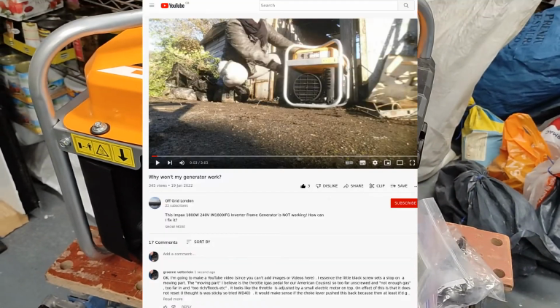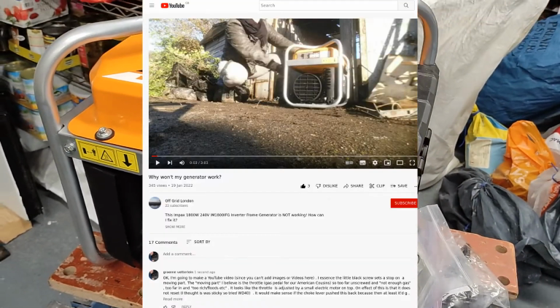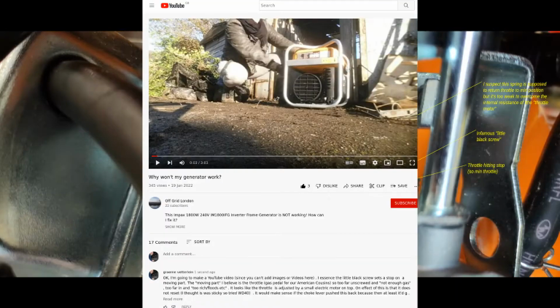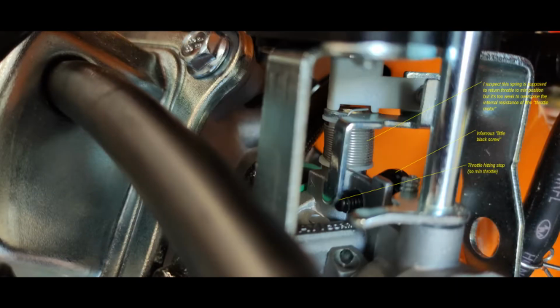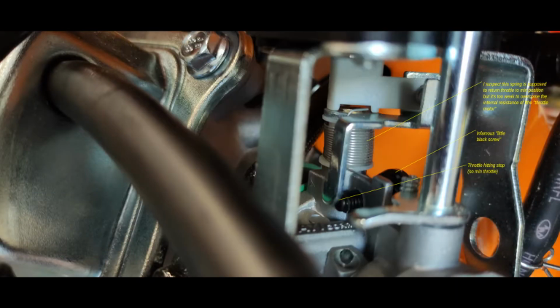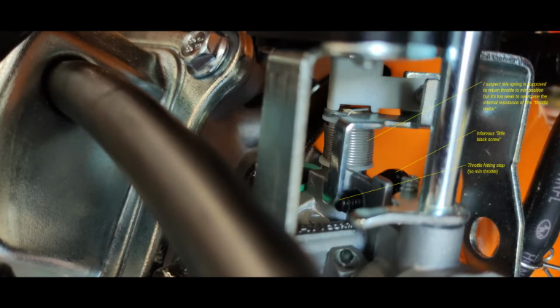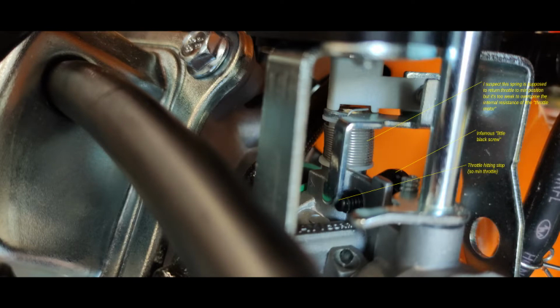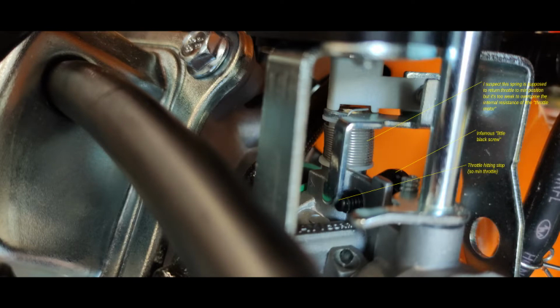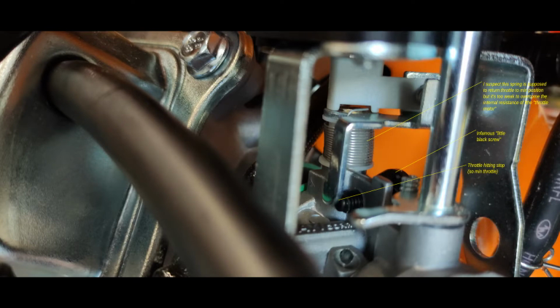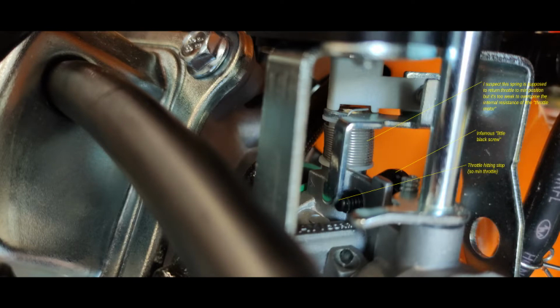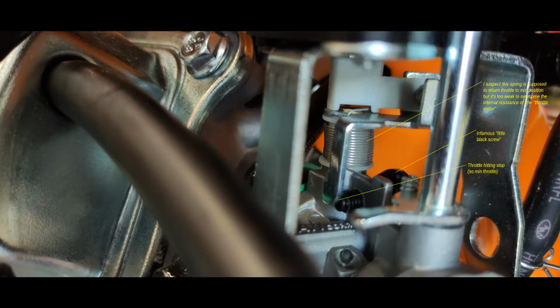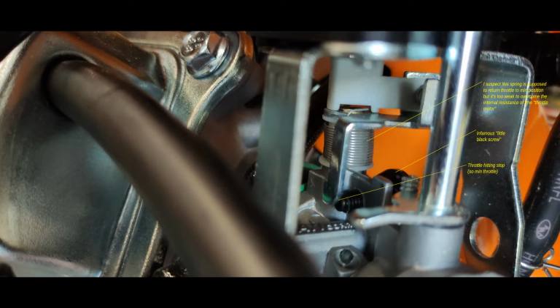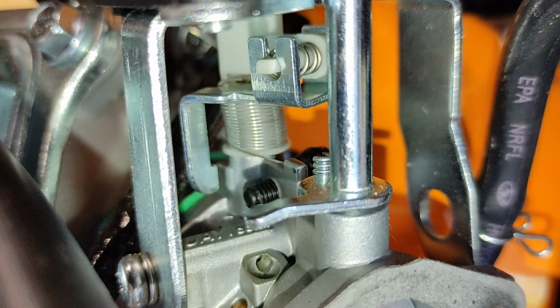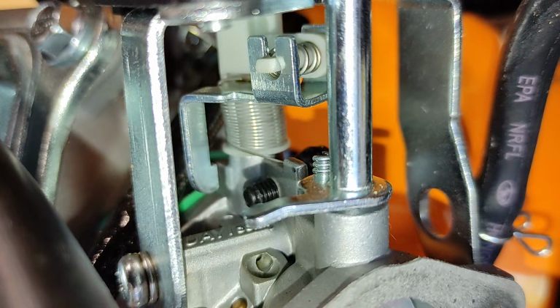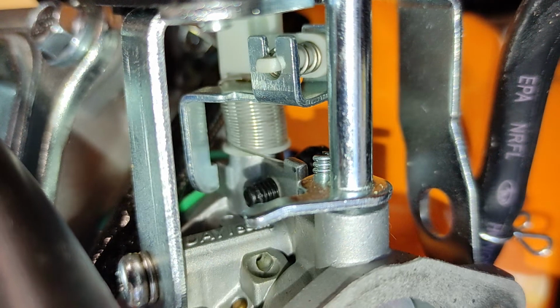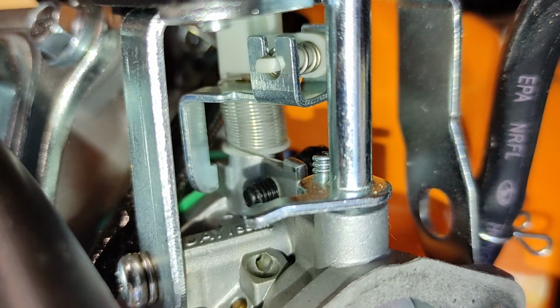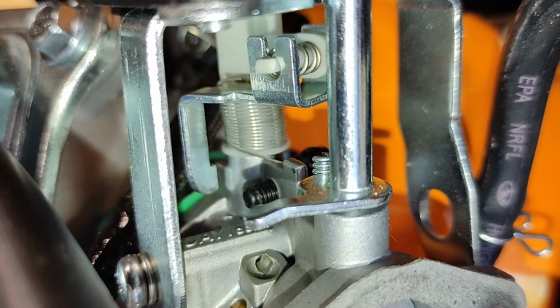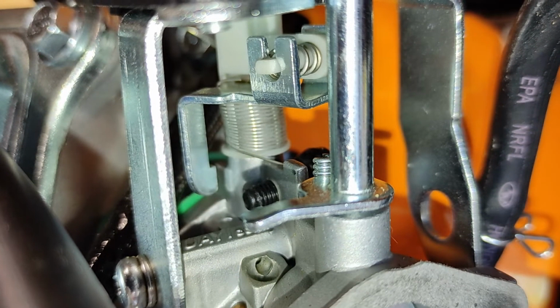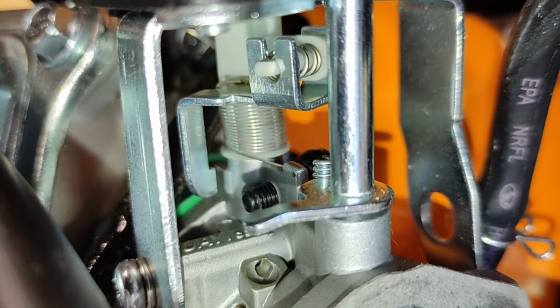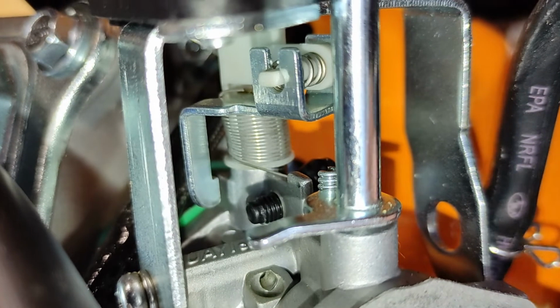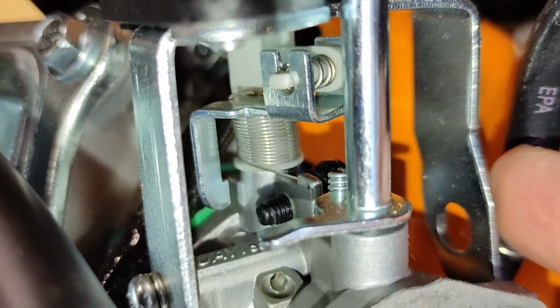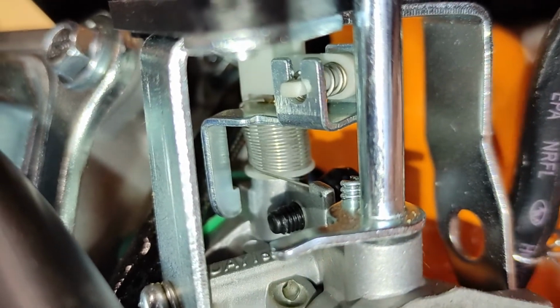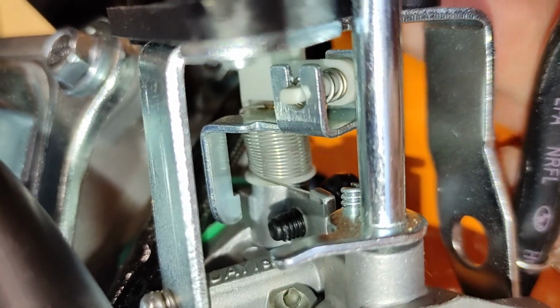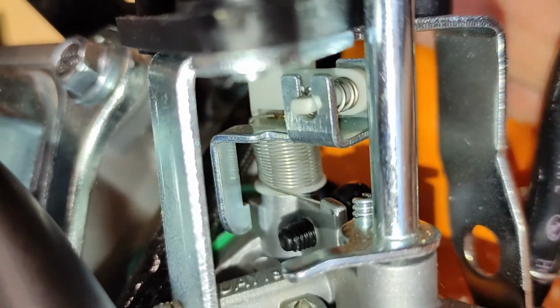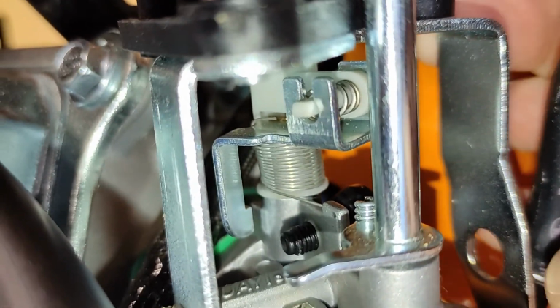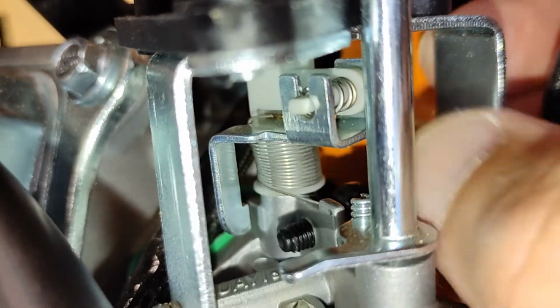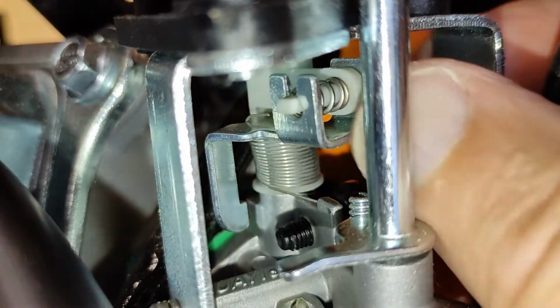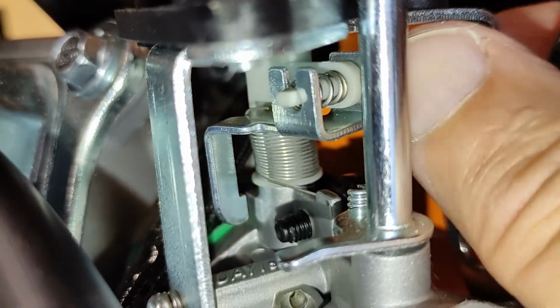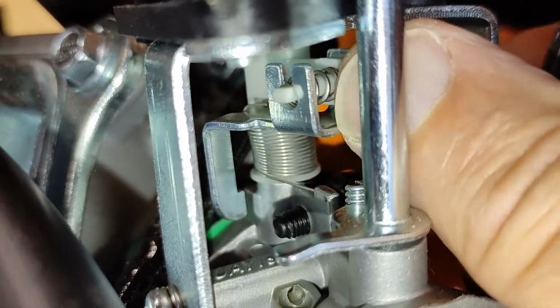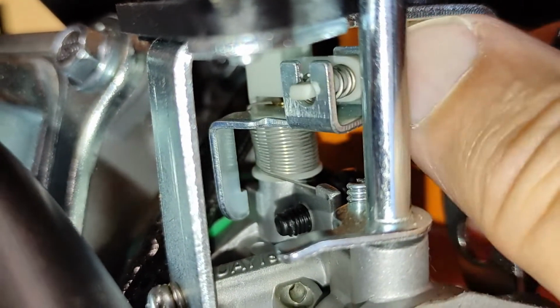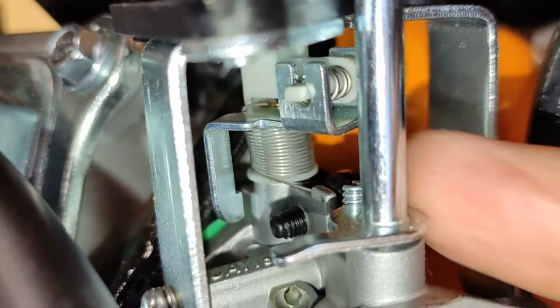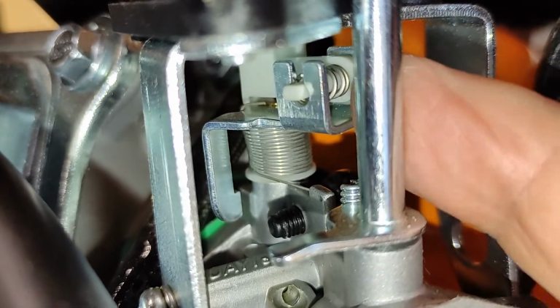The infamous little black screw in the comments appears to be a stop to set the minimum throttle. It looks like the throttle is driven by a small electric motor. I suspect the spring is supposed to return the throttle to a minimum, i.e. the black screw.